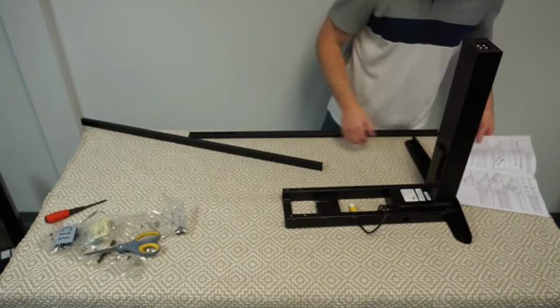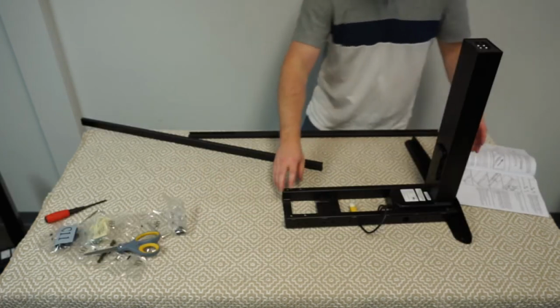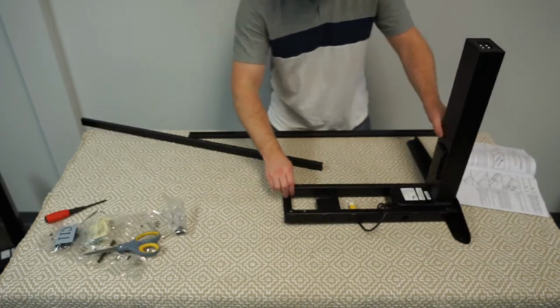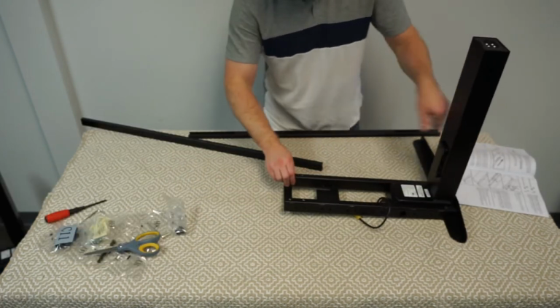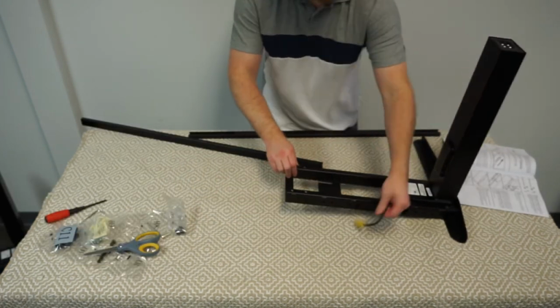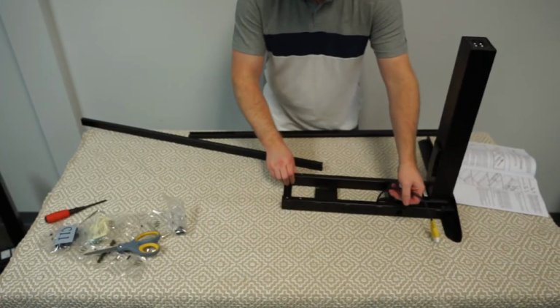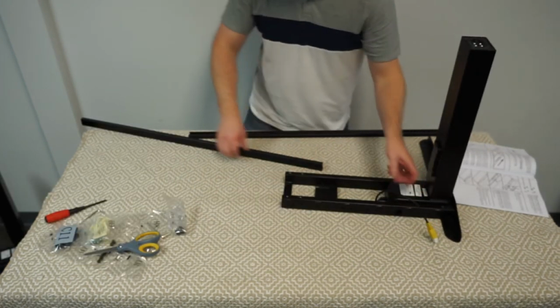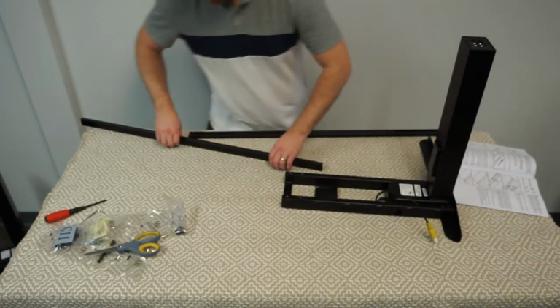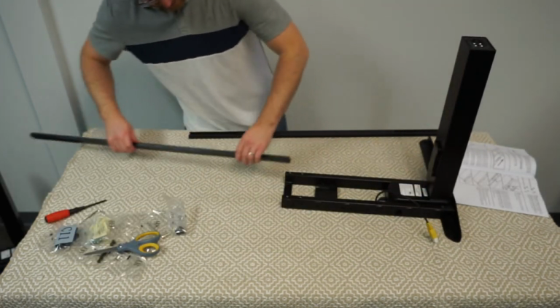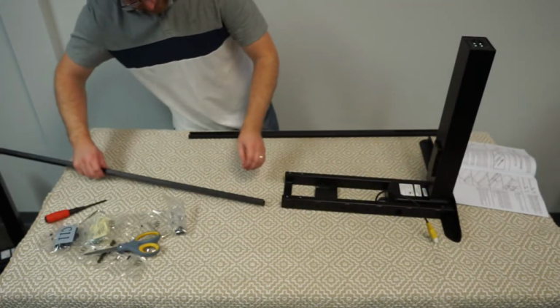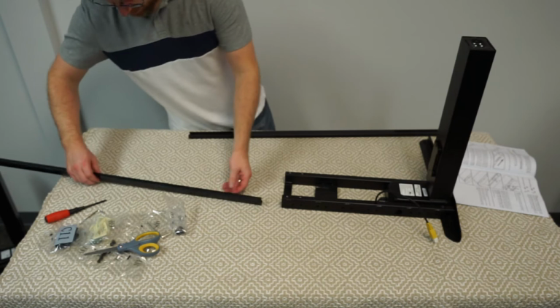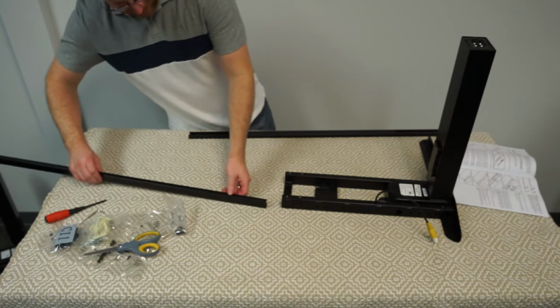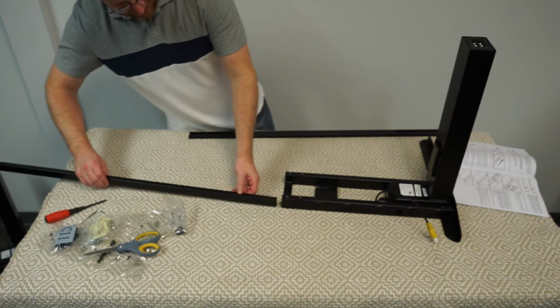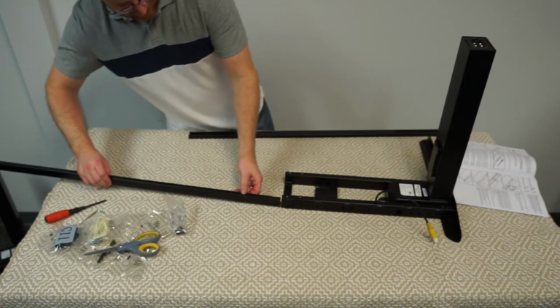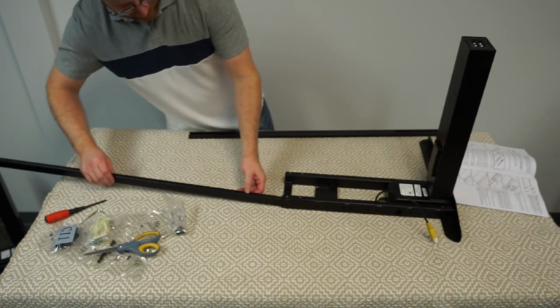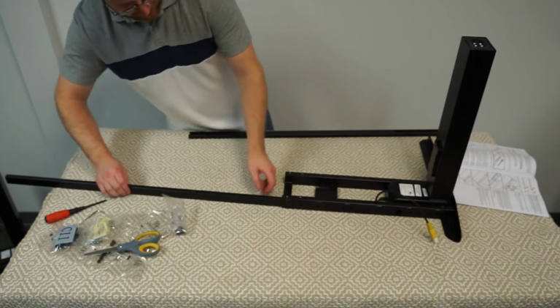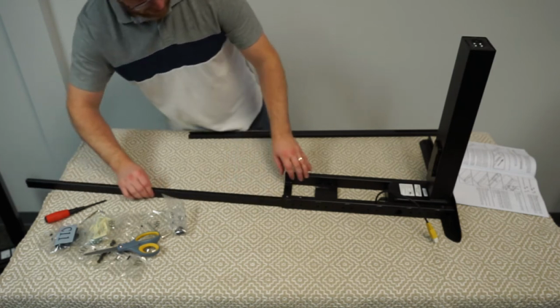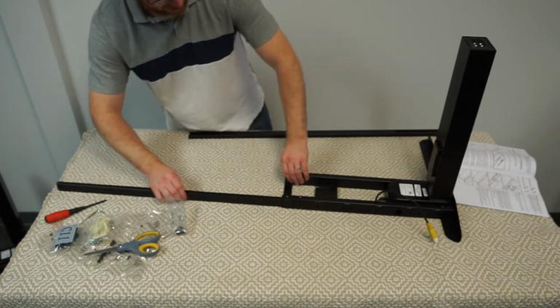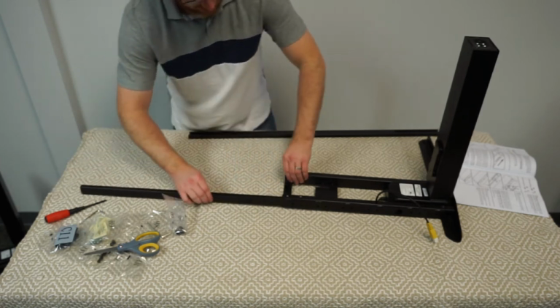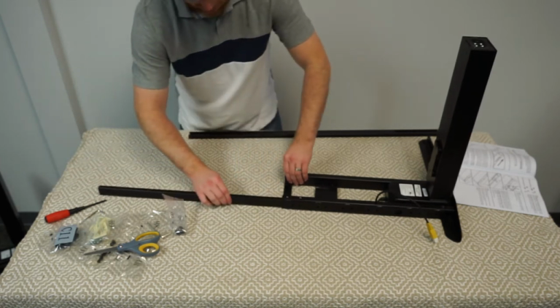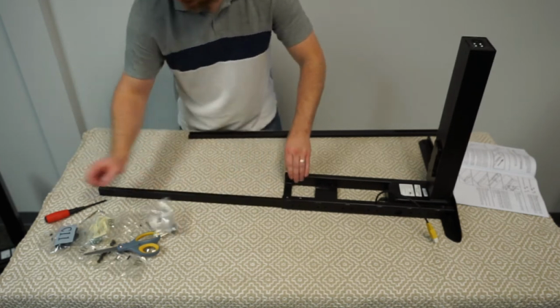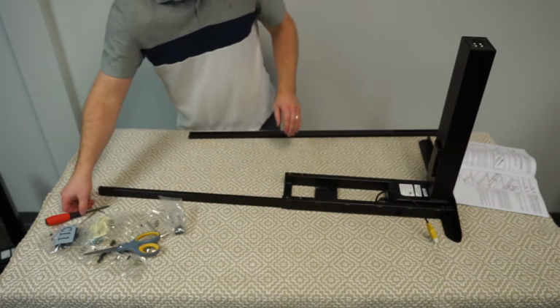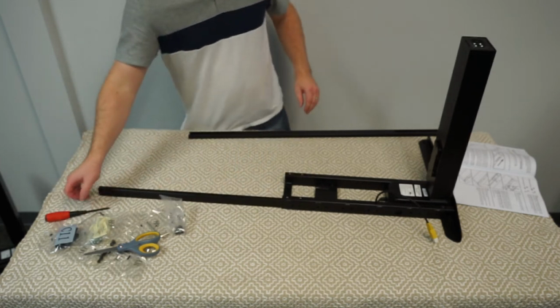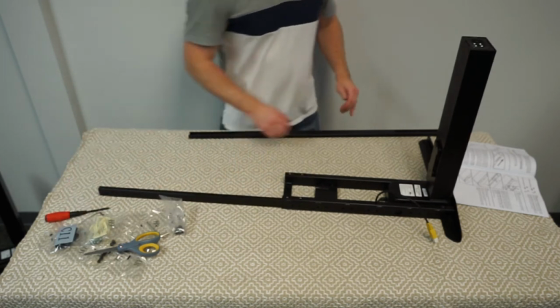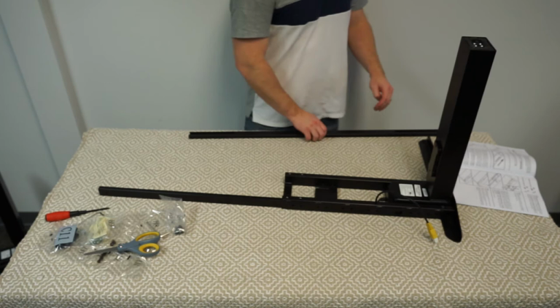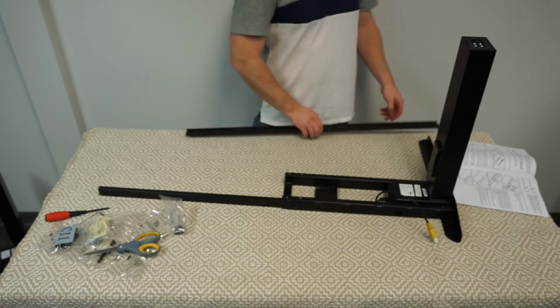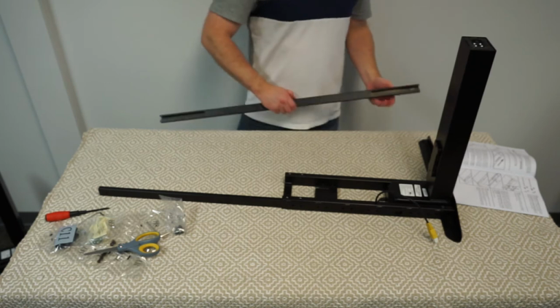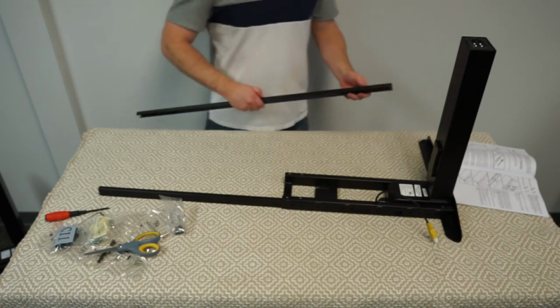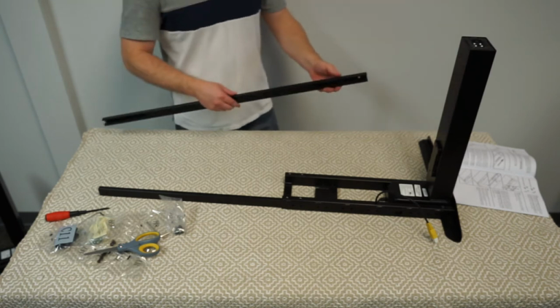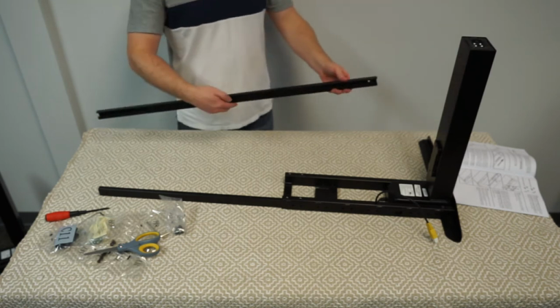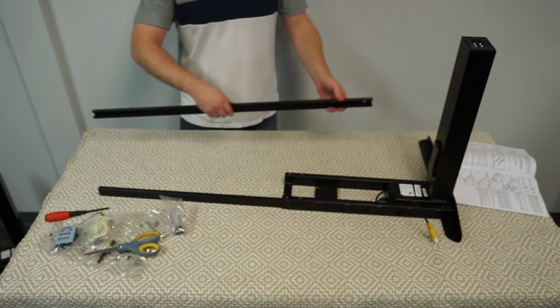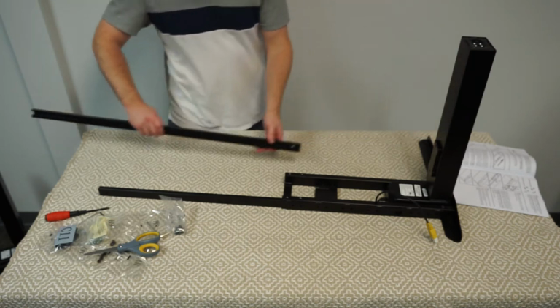The next step is to get the crossbar rails into the crossbar ends. This was fairly smooth and easy — just slip them in and try to get them fairly centered.